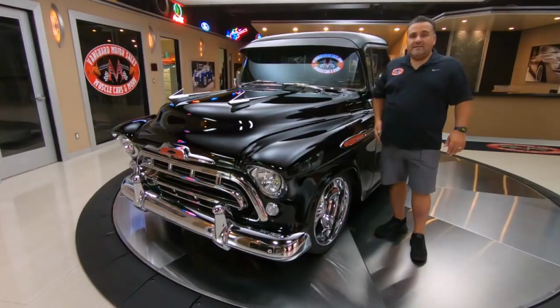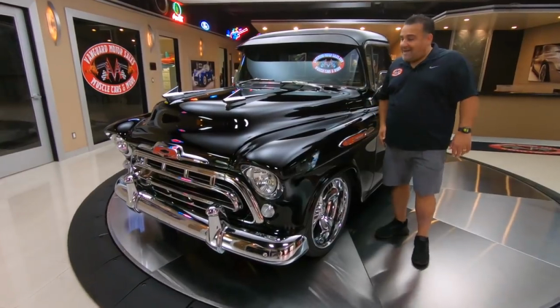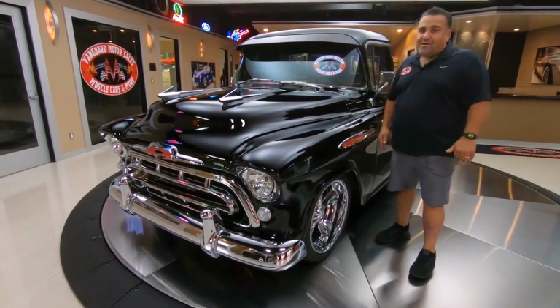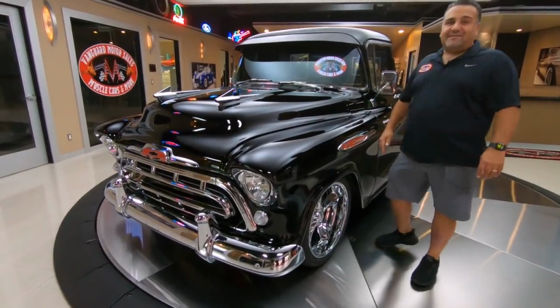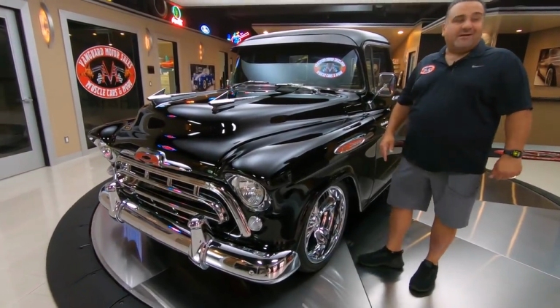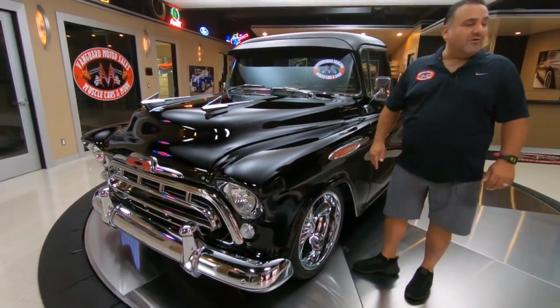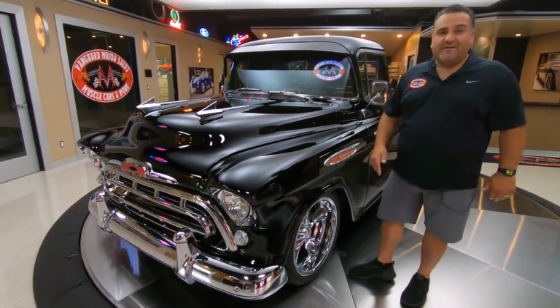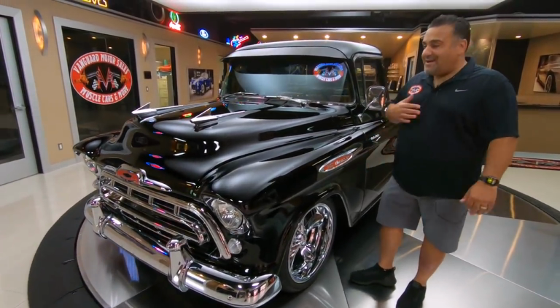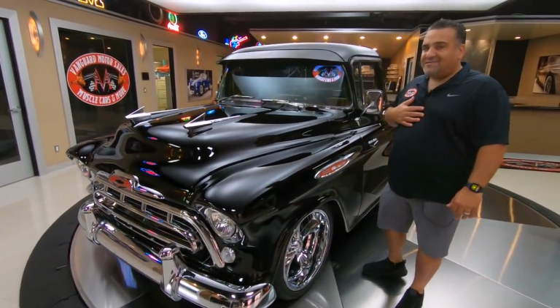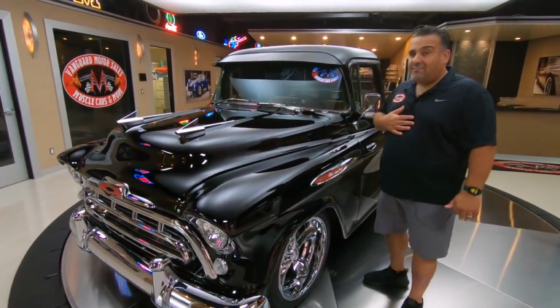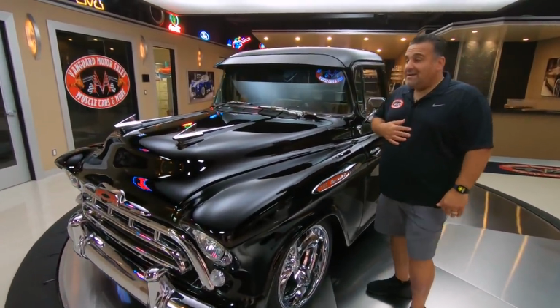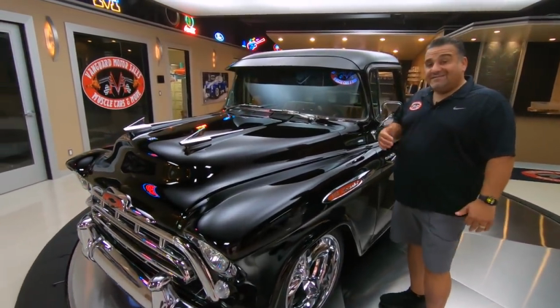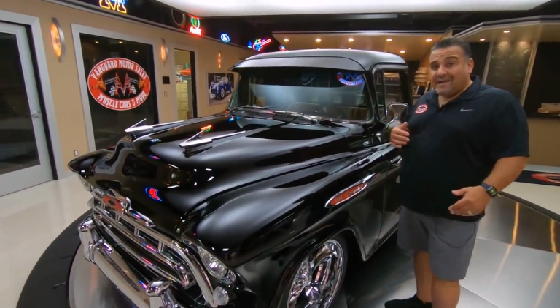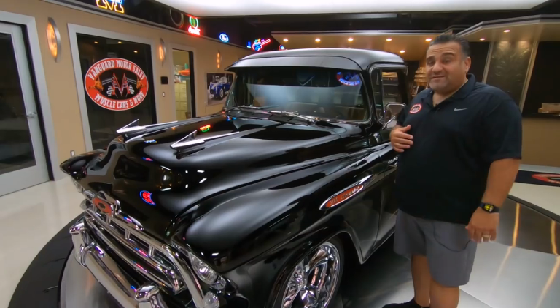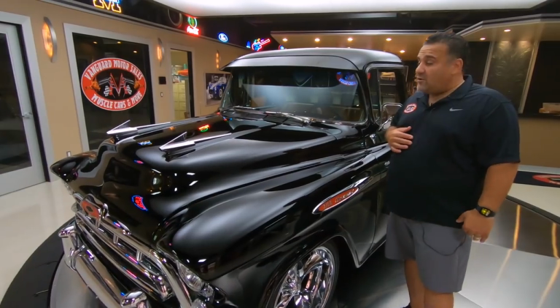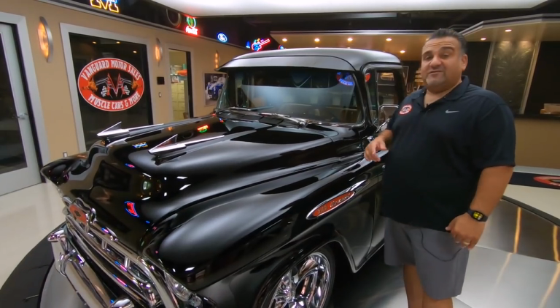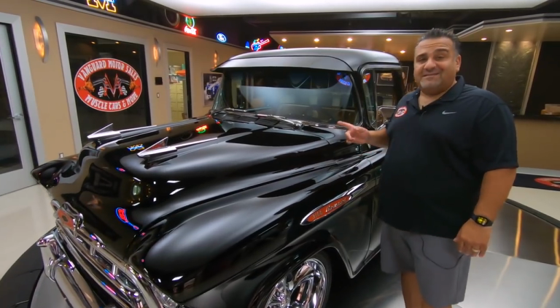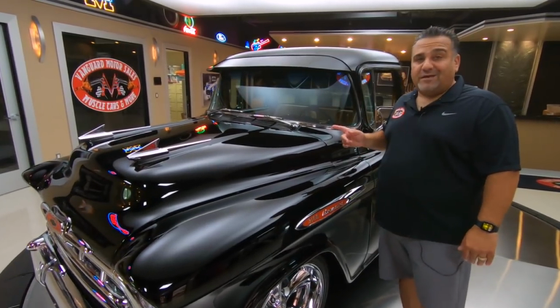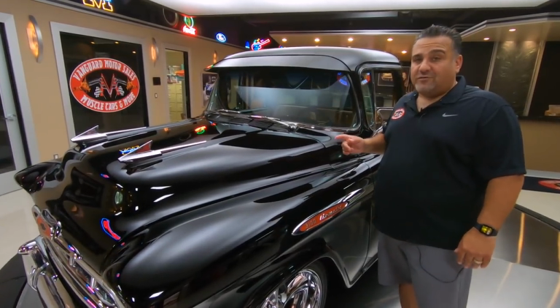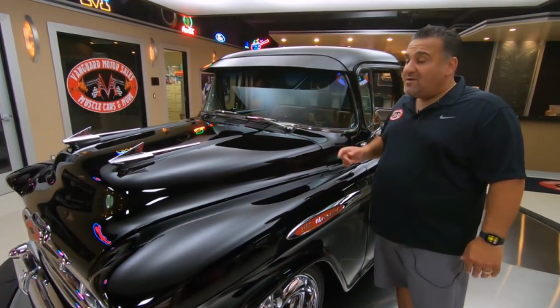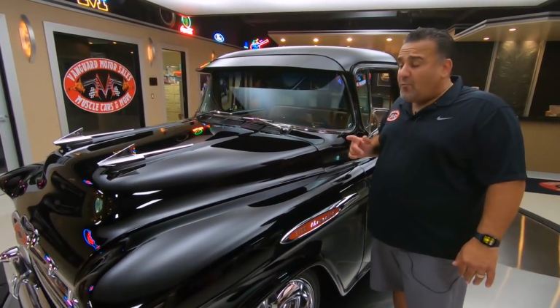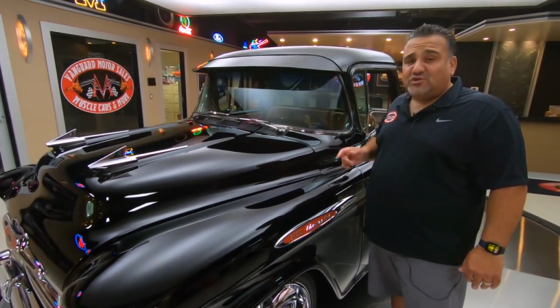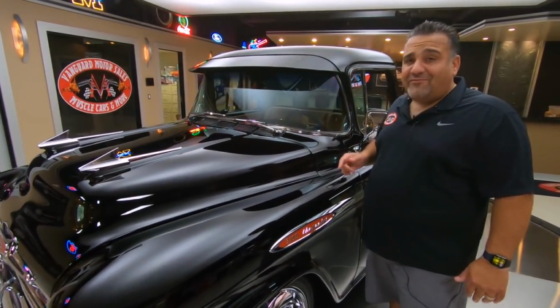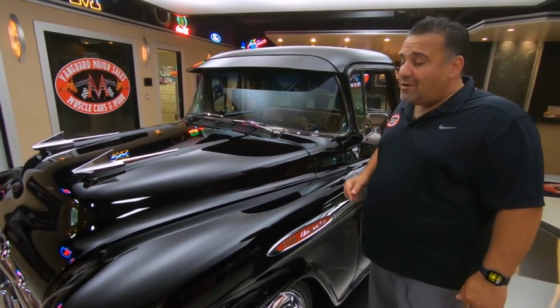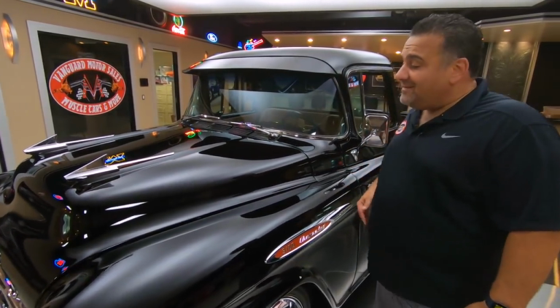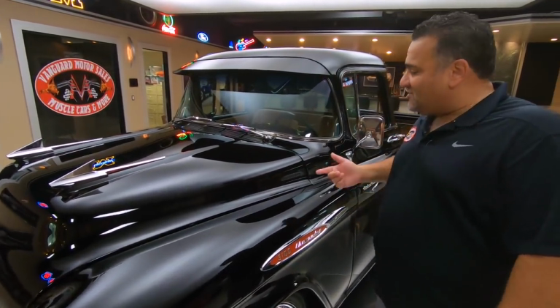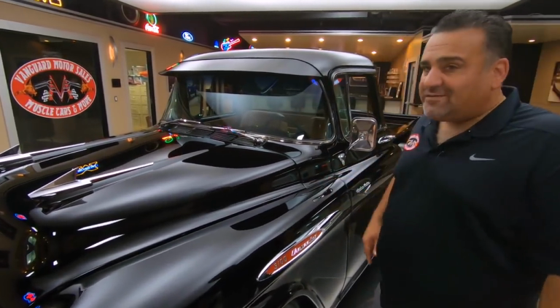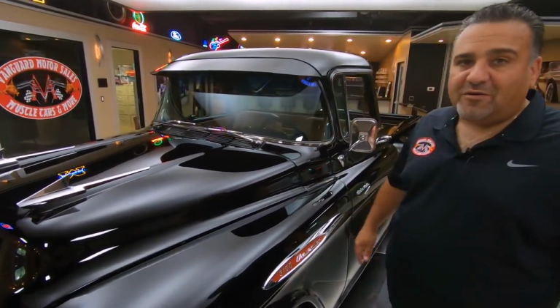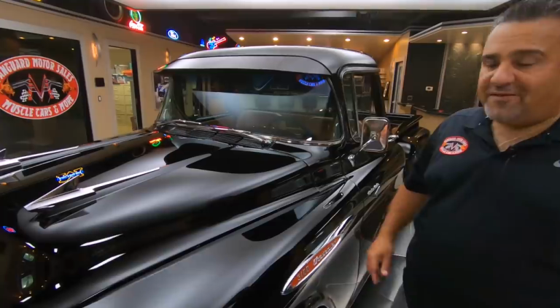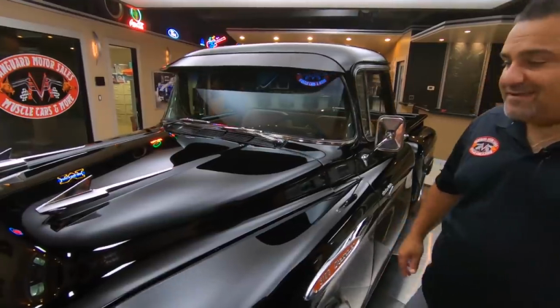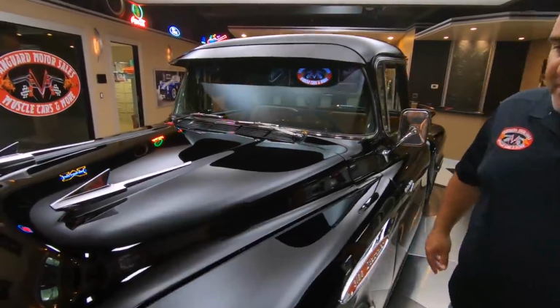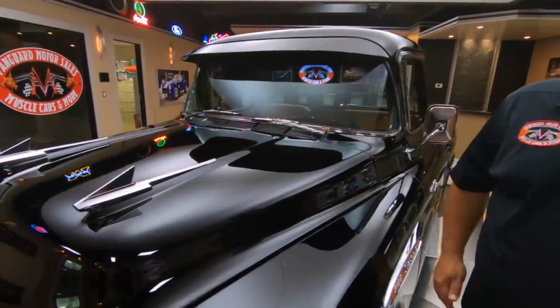Hey guys, welcome back to Vanguard Motor Sales. My name is Tom and today I'm doing this video because Greg's out getting a tune-up. Hope you enjoy my video. Let's check out this beautiful '57 big window.